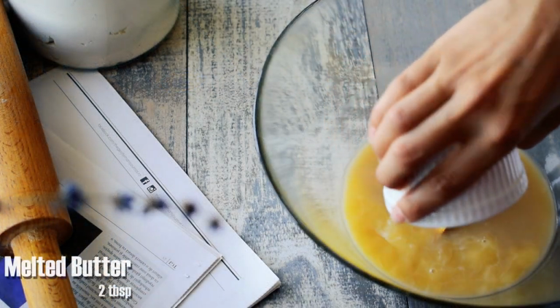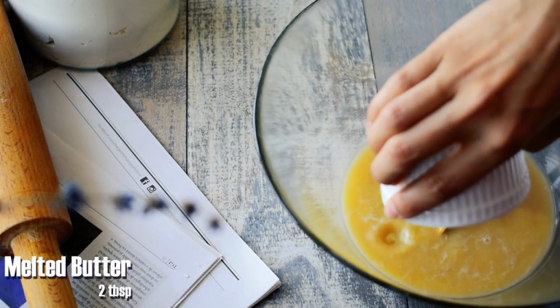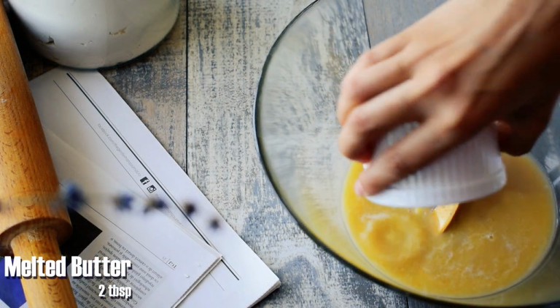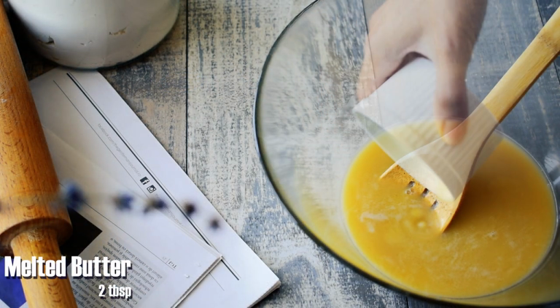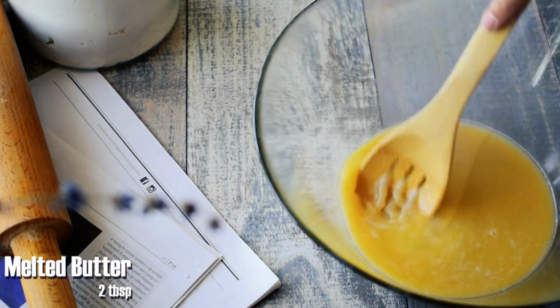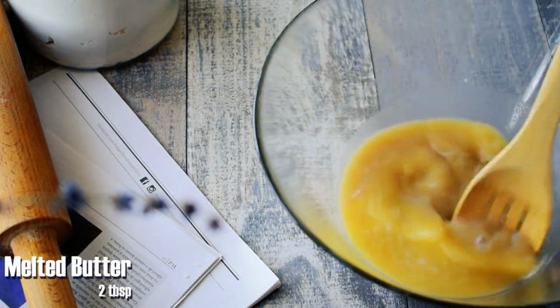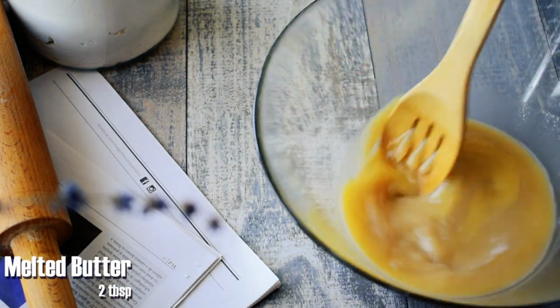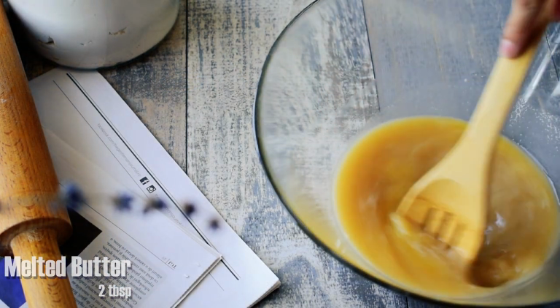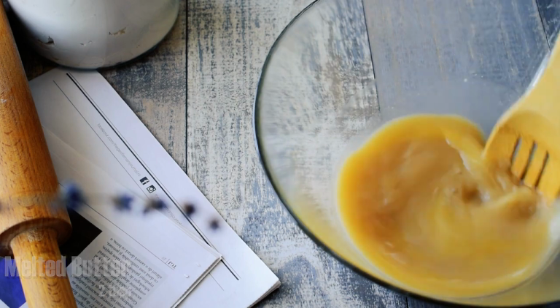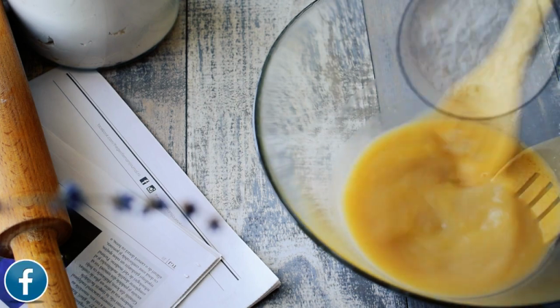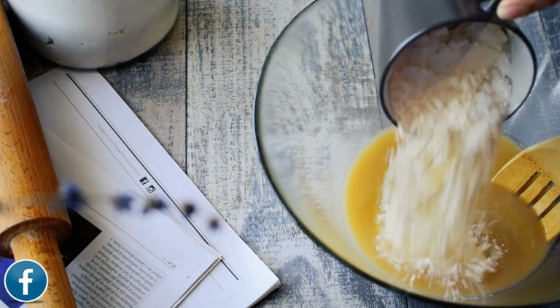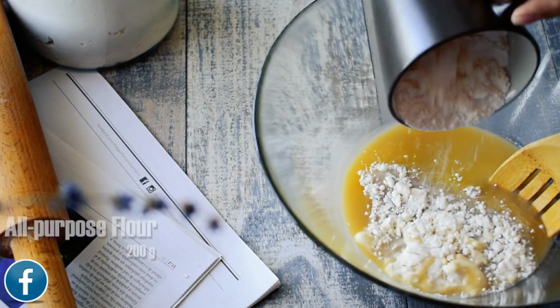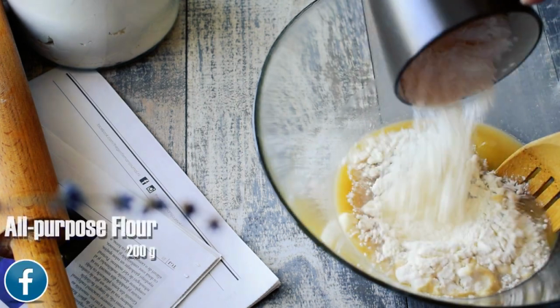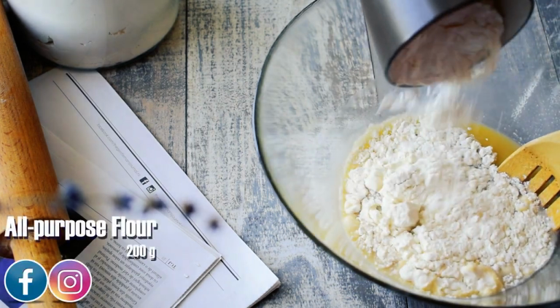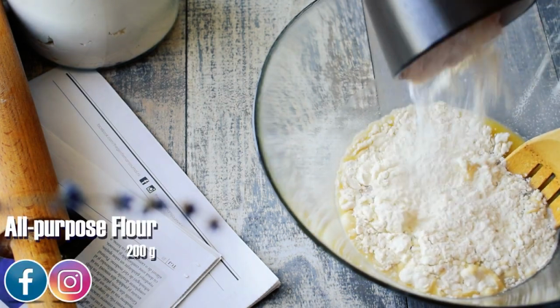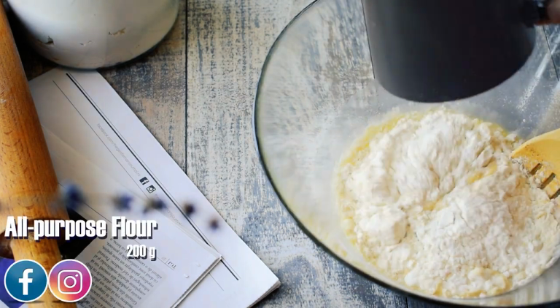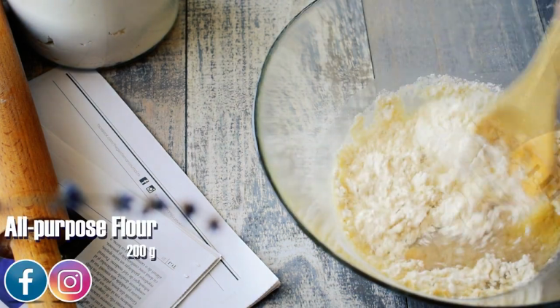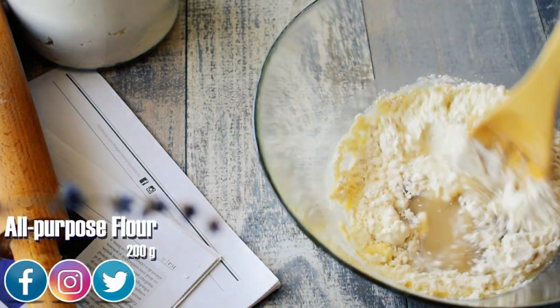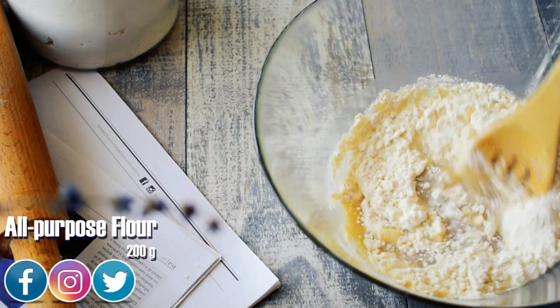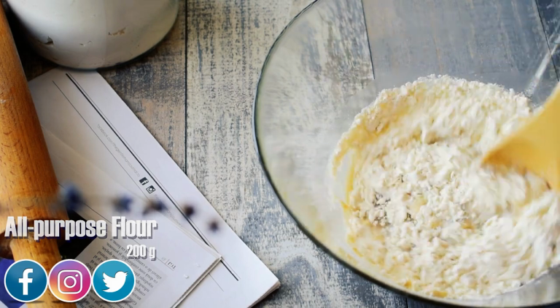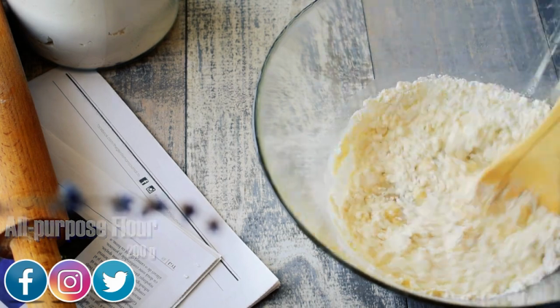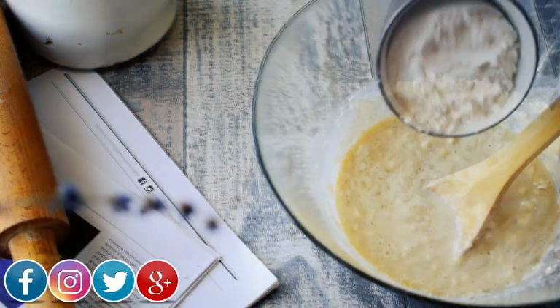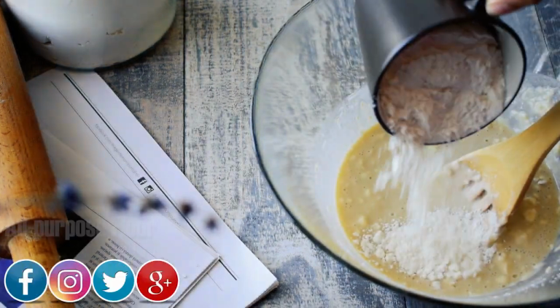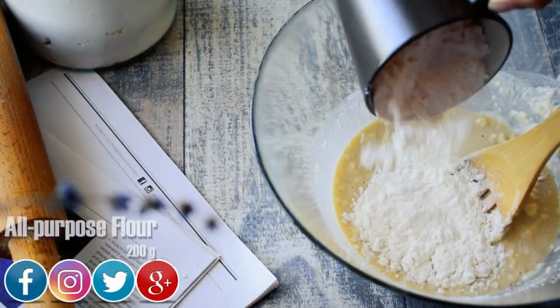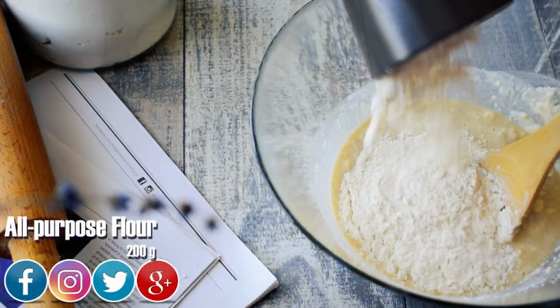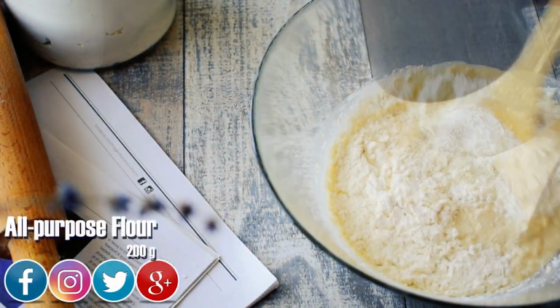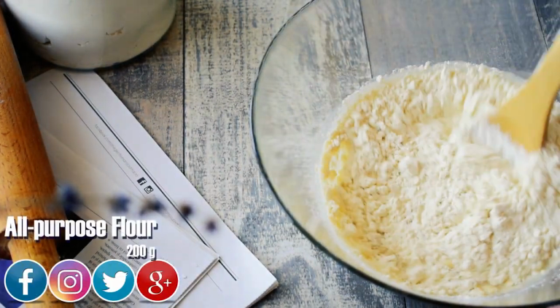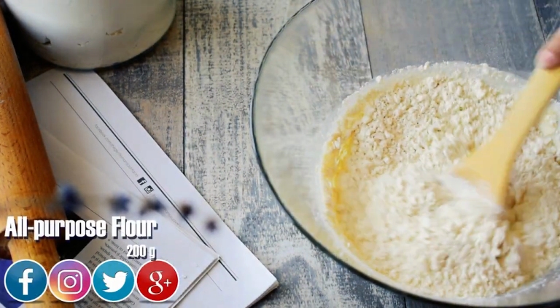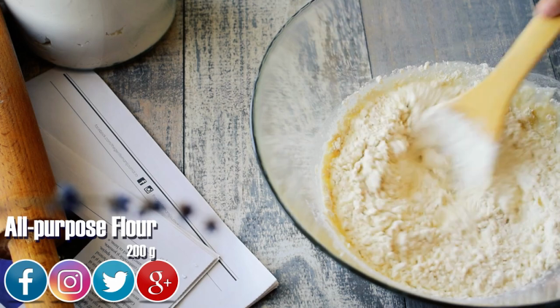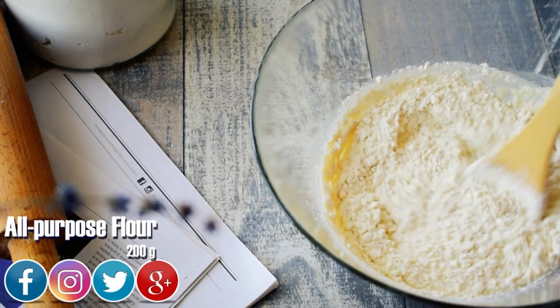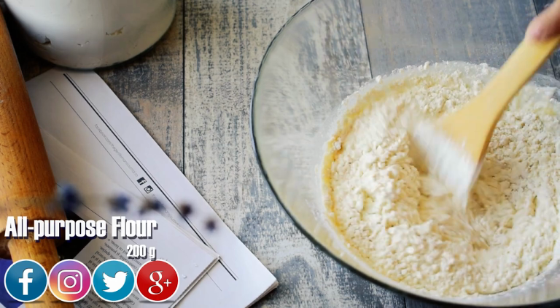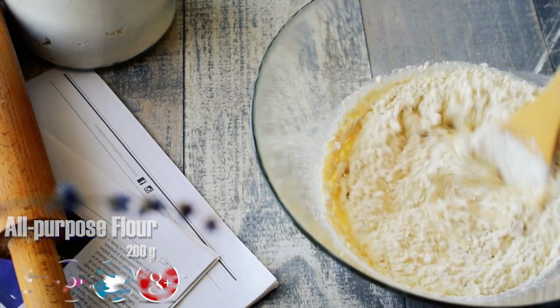Add 2 tablespoons of melted butter and then it's time to add the flour. At first add 200 grams all-purpose flour and stir until the flour is incorporated. Add another 200 grams of flour and continue stirring.